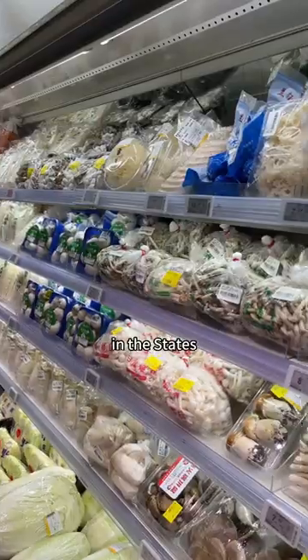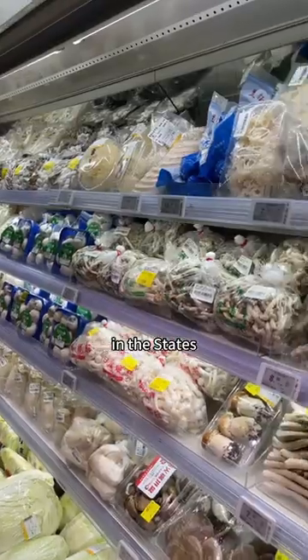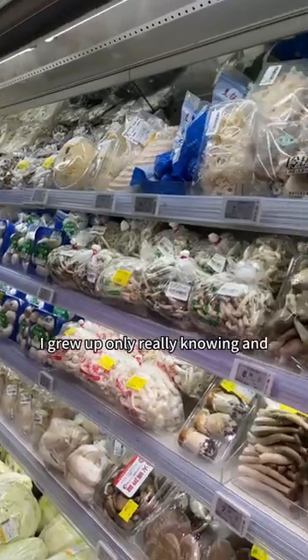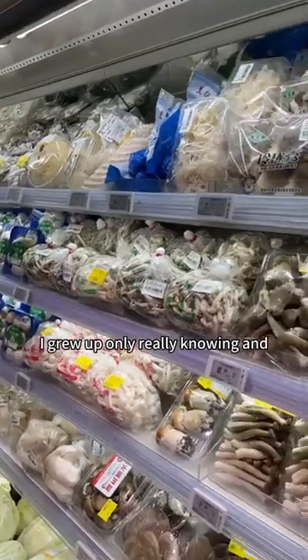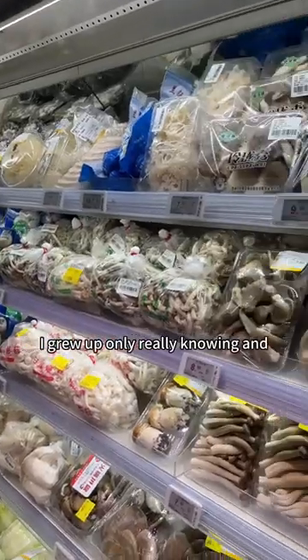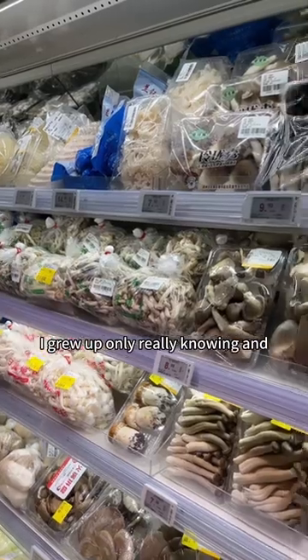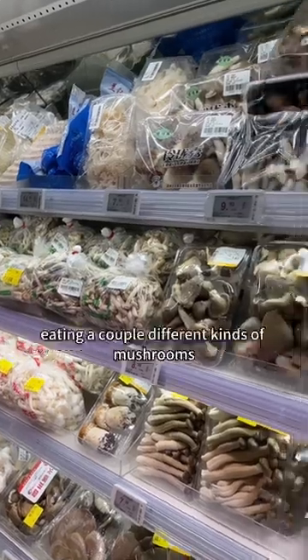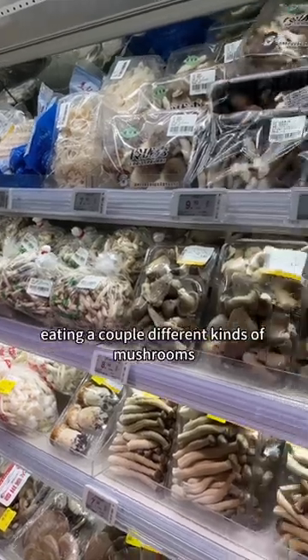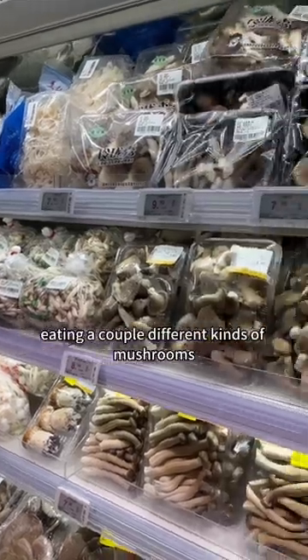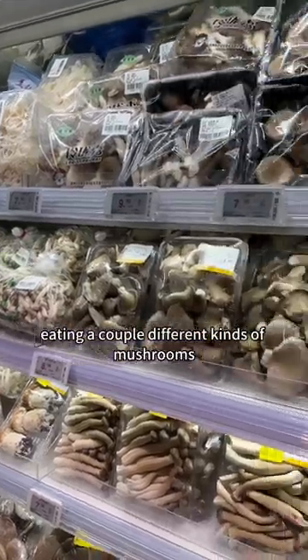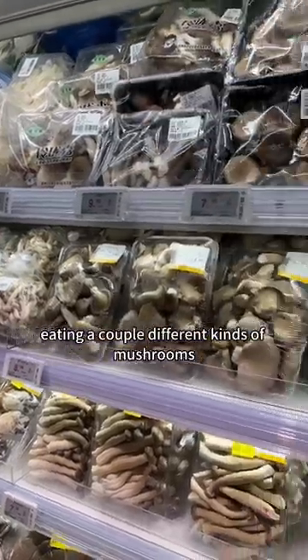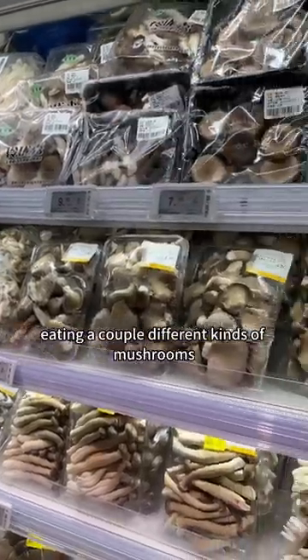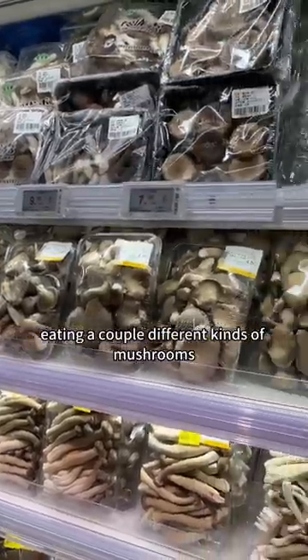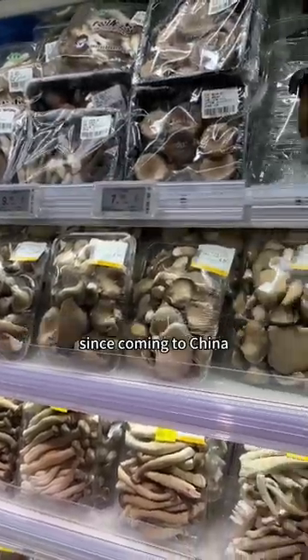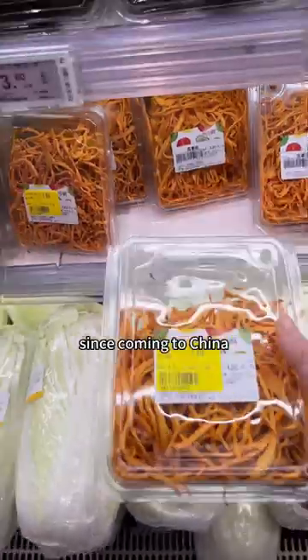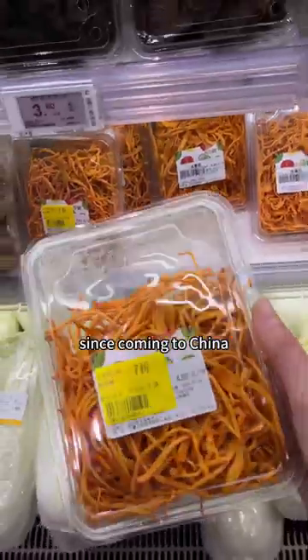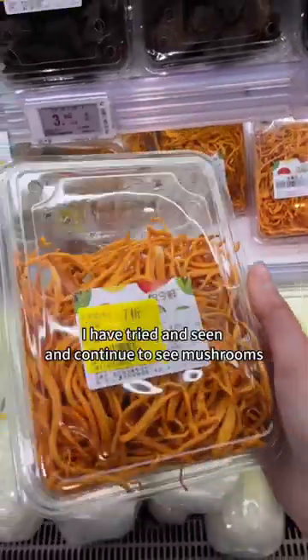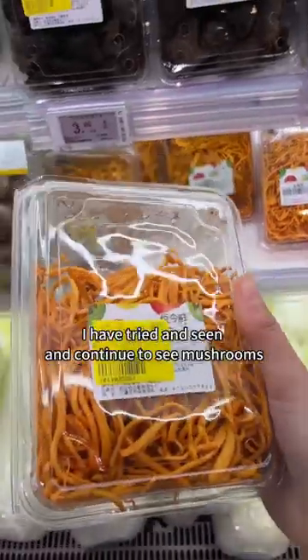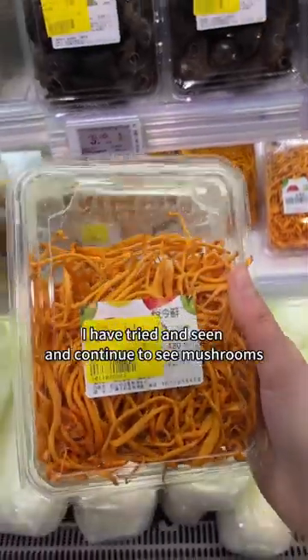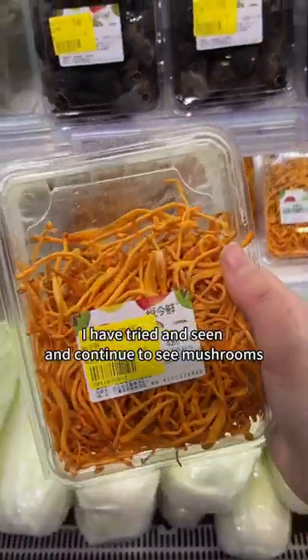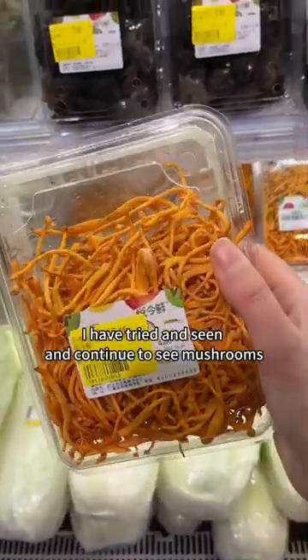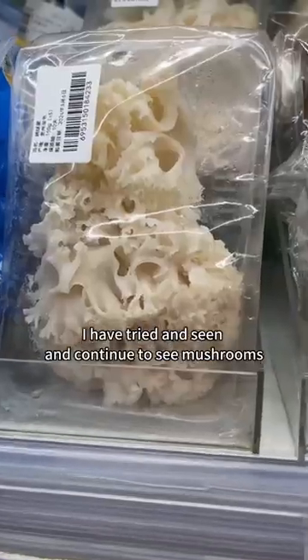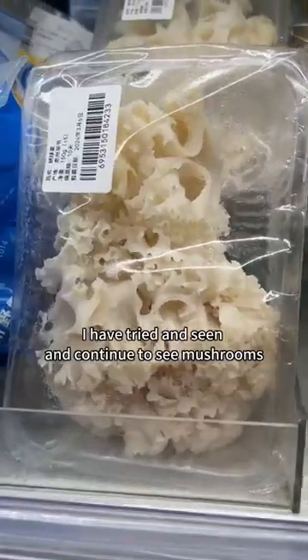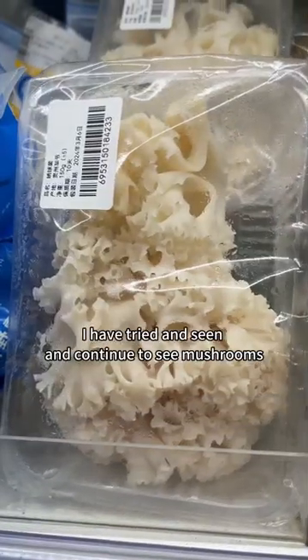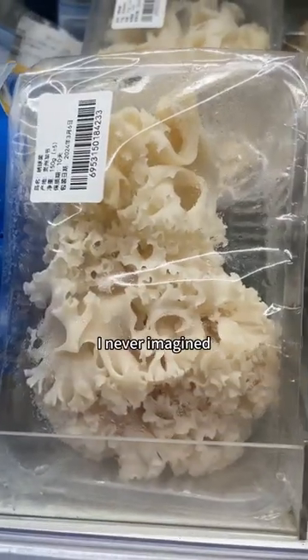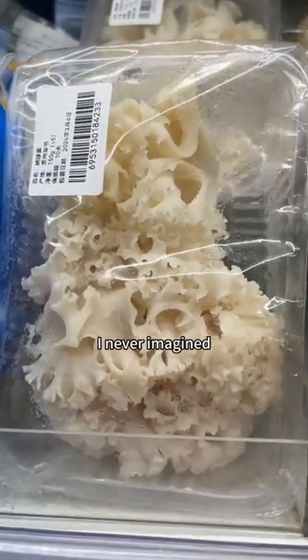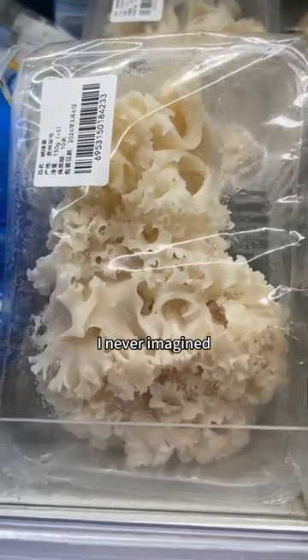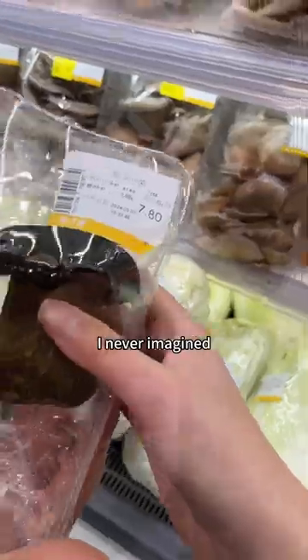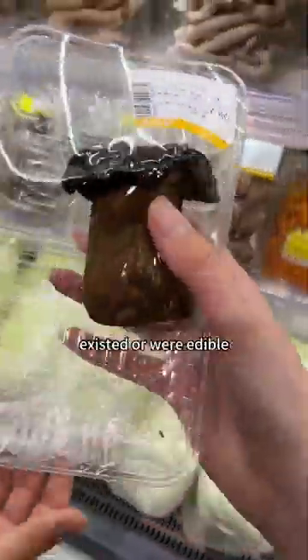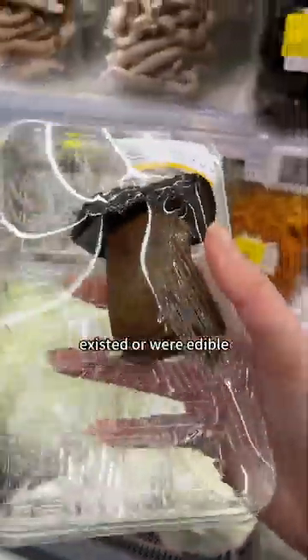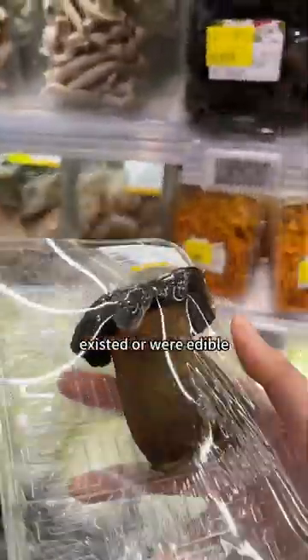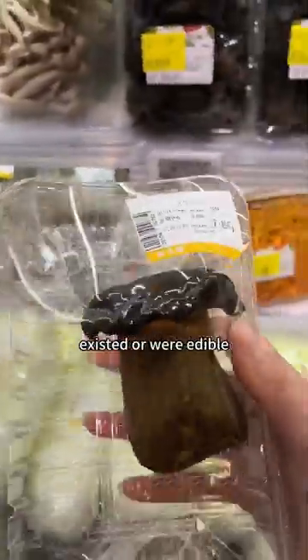In the States, I grew up only really knowing and eating a couple different kinds of mushrooms. Since coming to China, I have tried and seen and continue to see mushrooms that I never imagined existed or were edible.